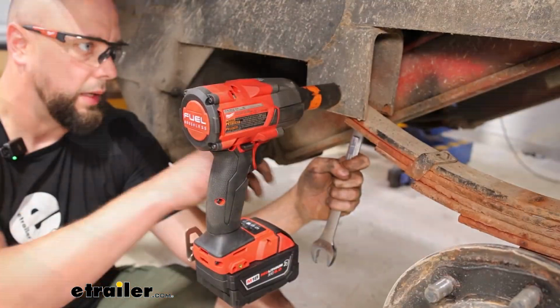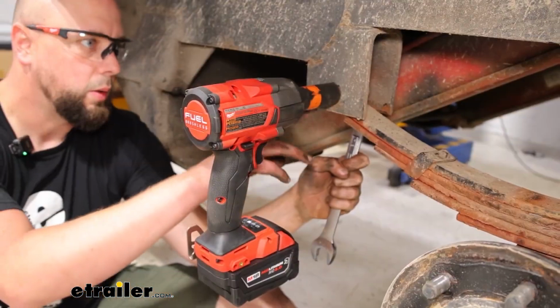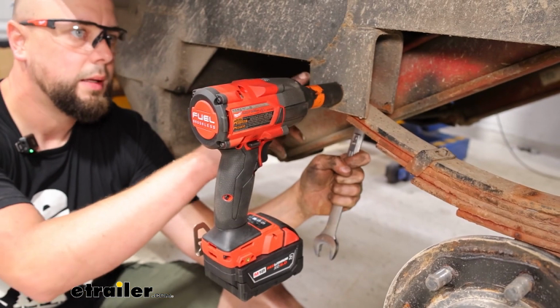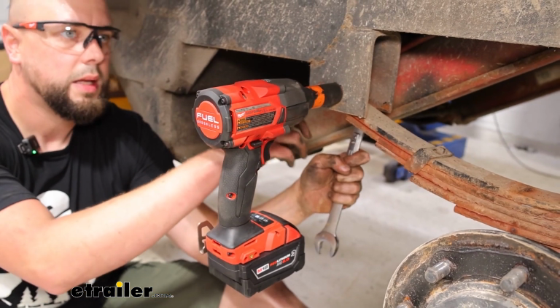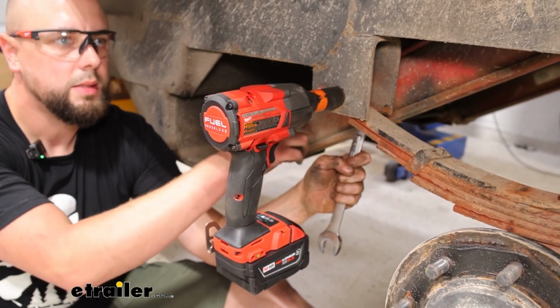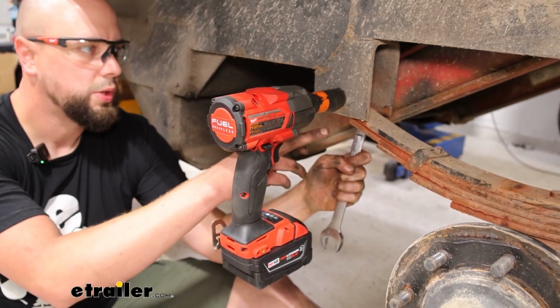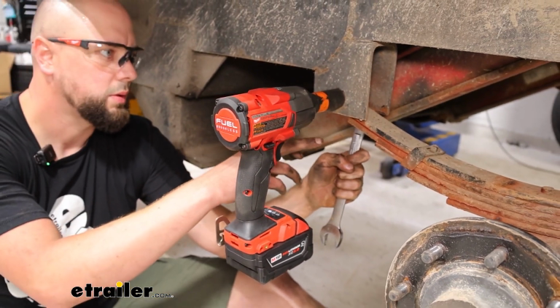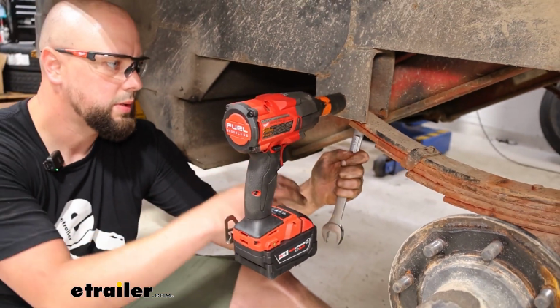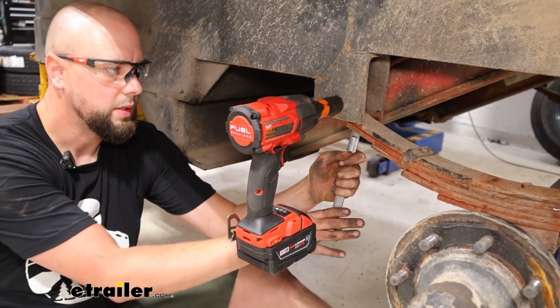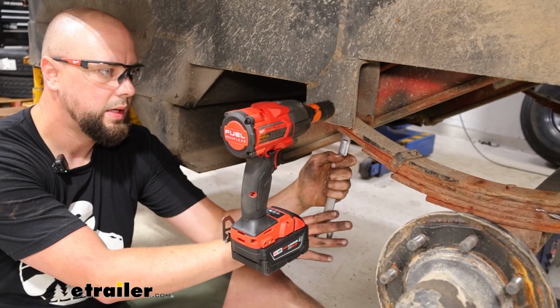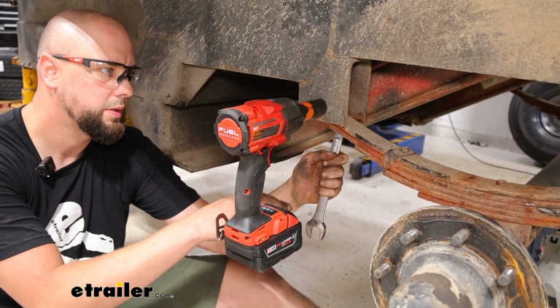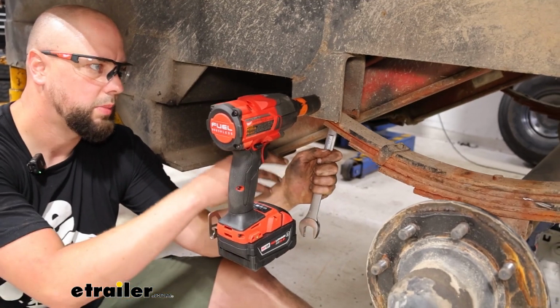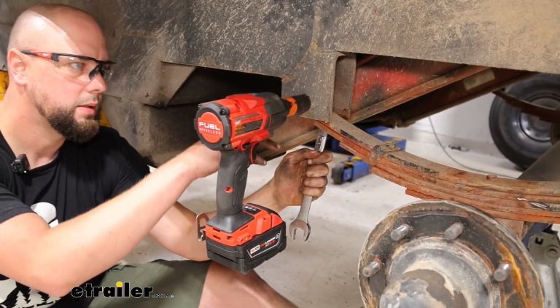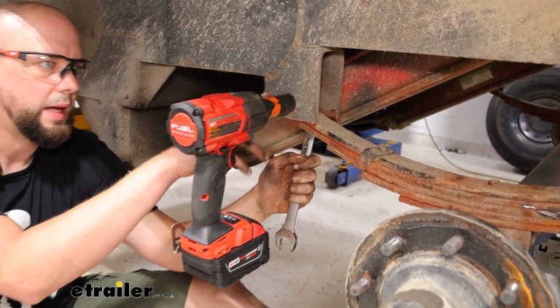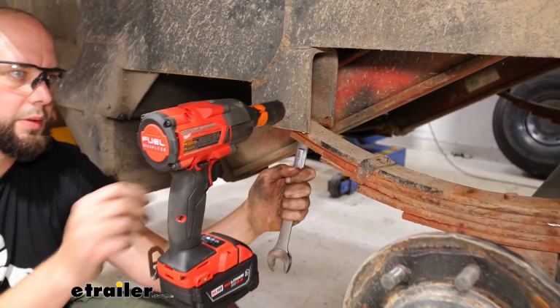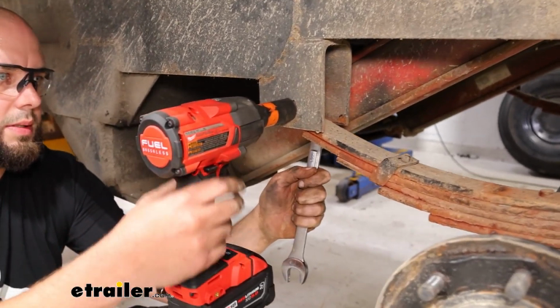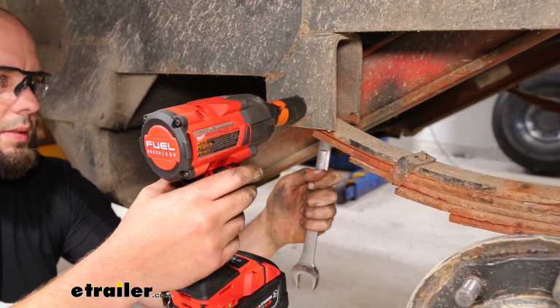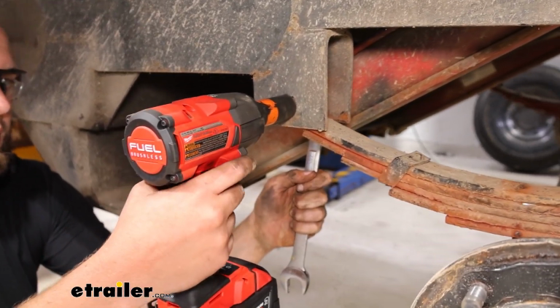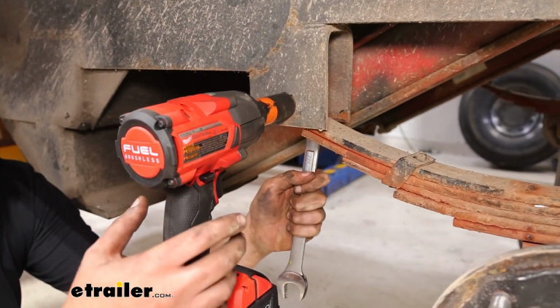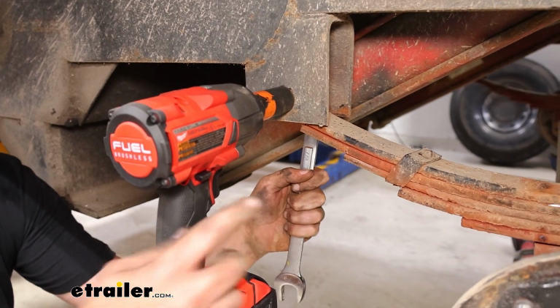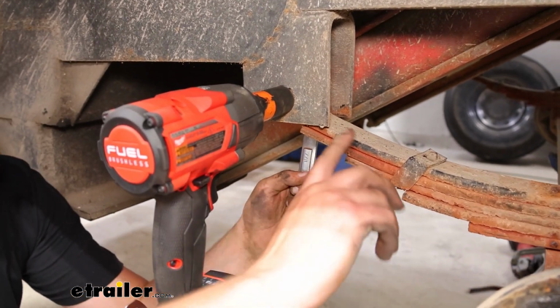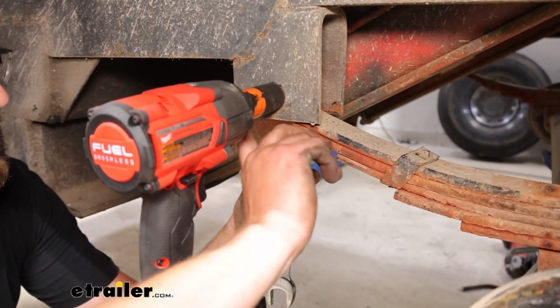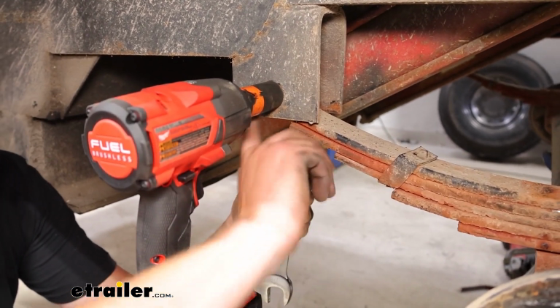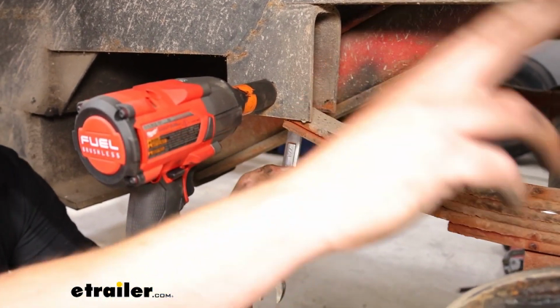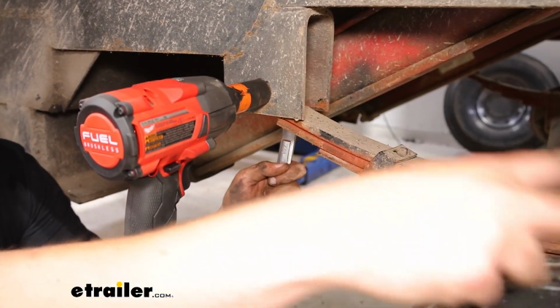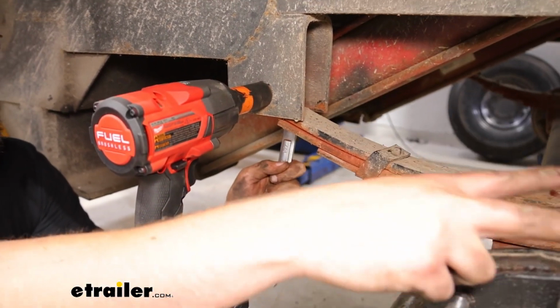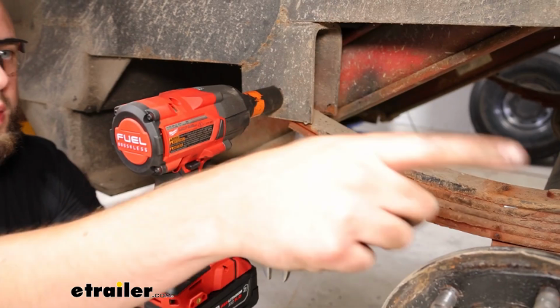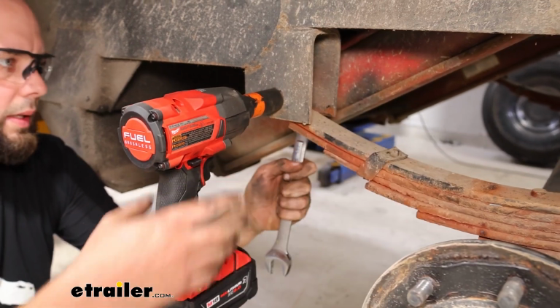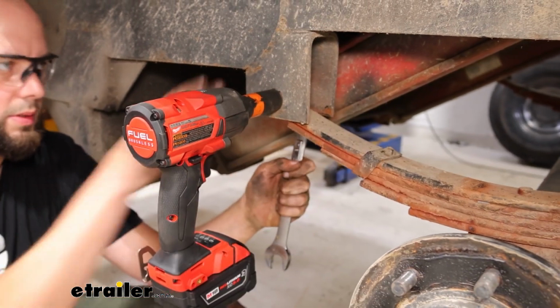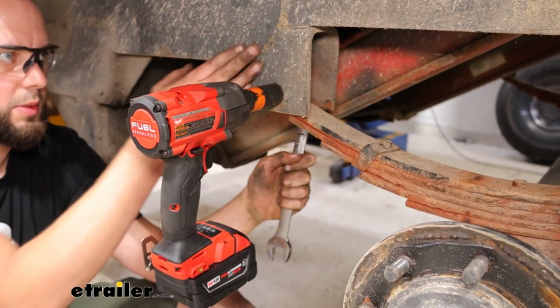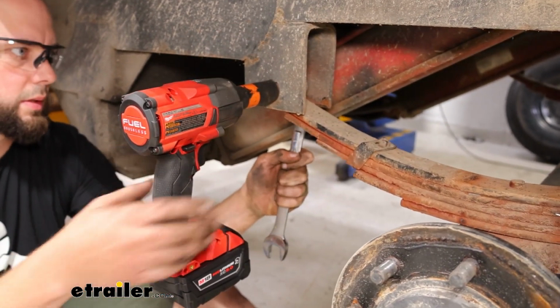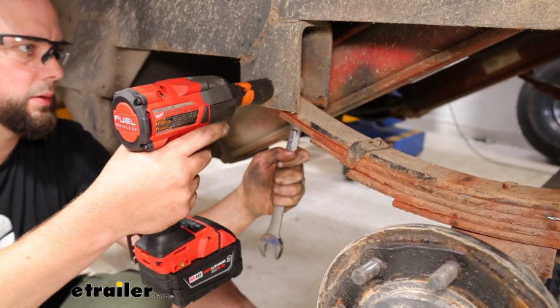Now we're going to go ahead and take these end shackles loose. I've got a 7/8 wrench box end on the back and then a 13/16ths to take this front end off. There's going to be this one and then two in the middle and one at the end, just the same as this on the hangers.